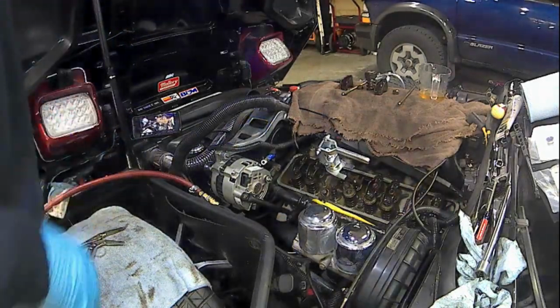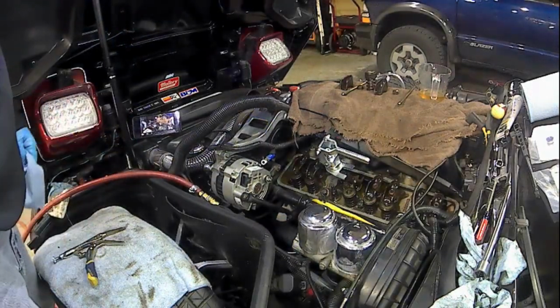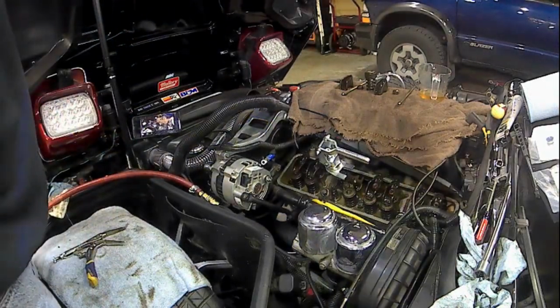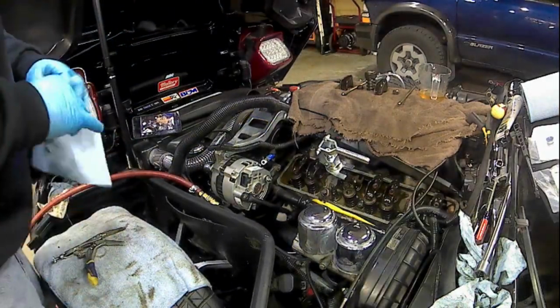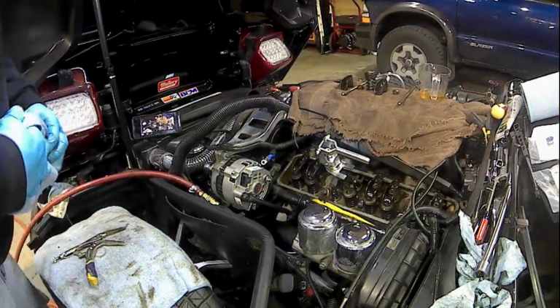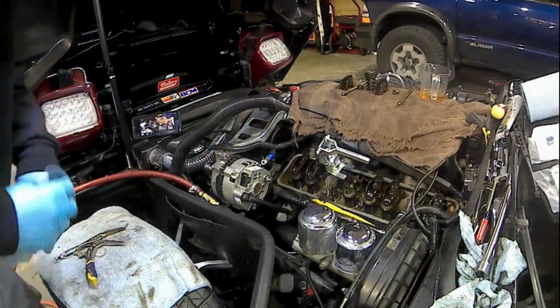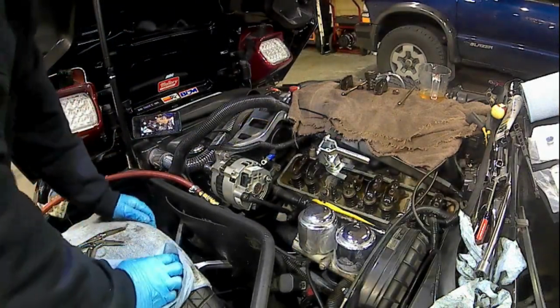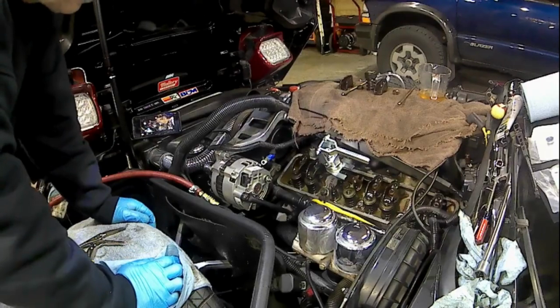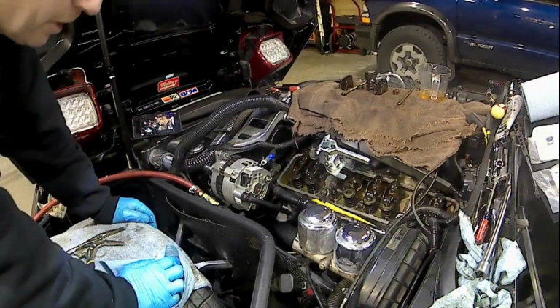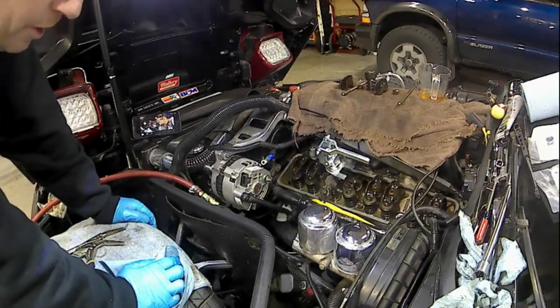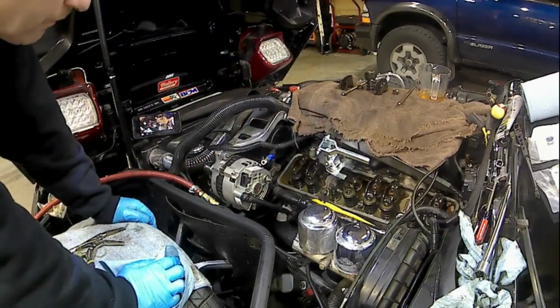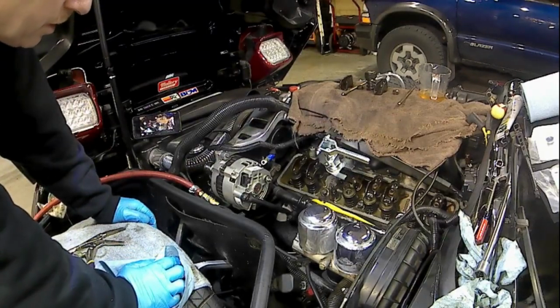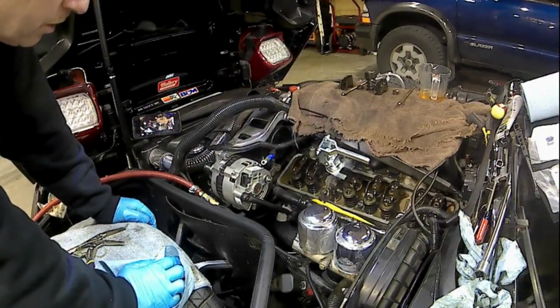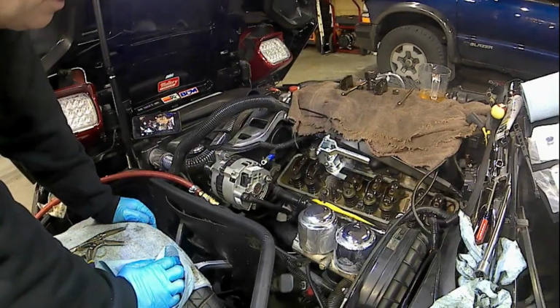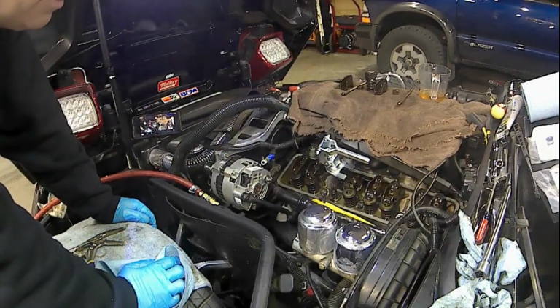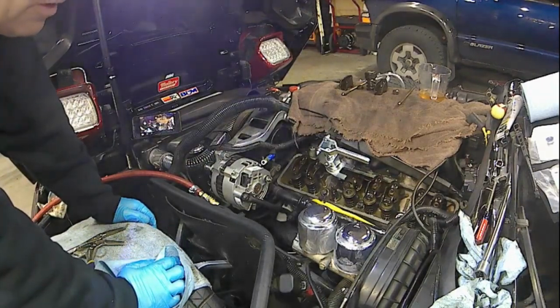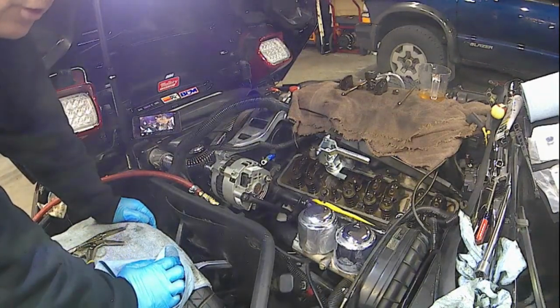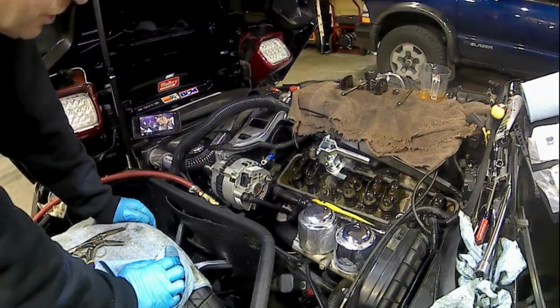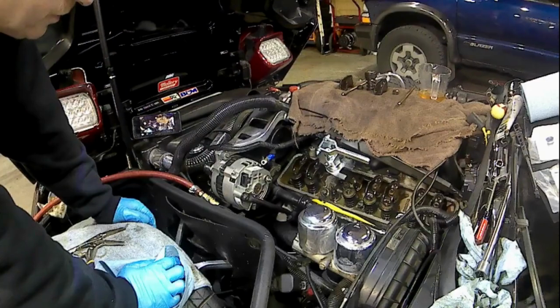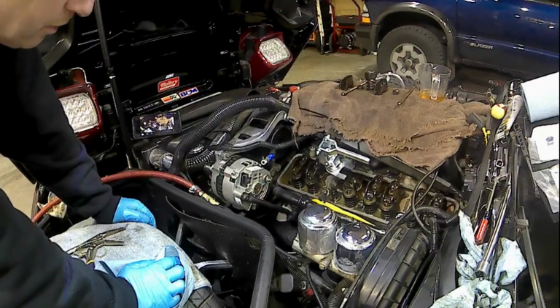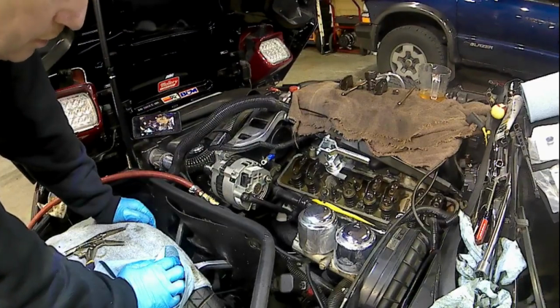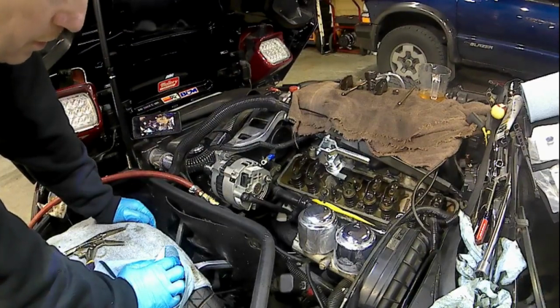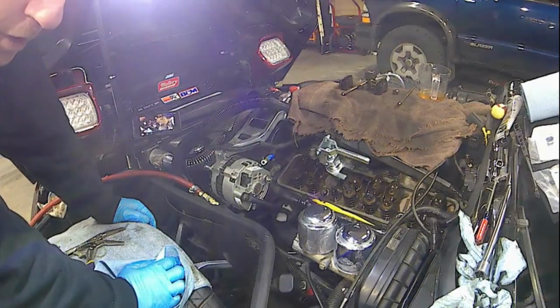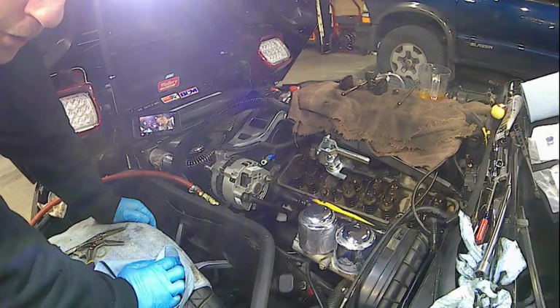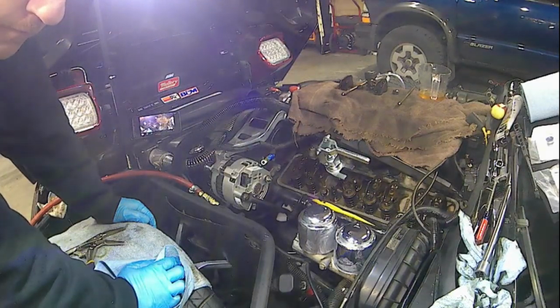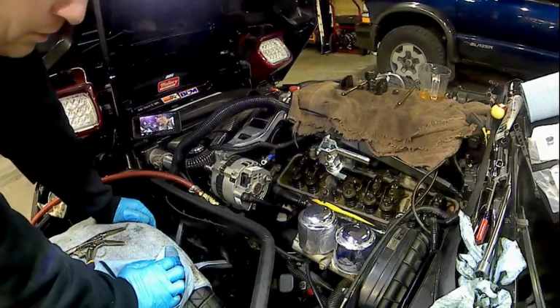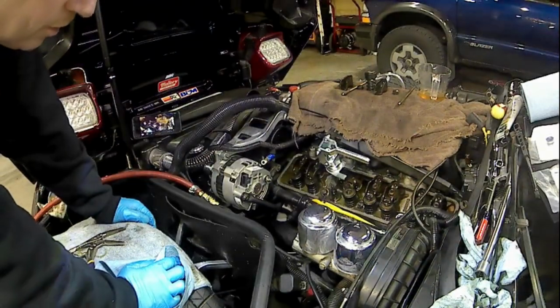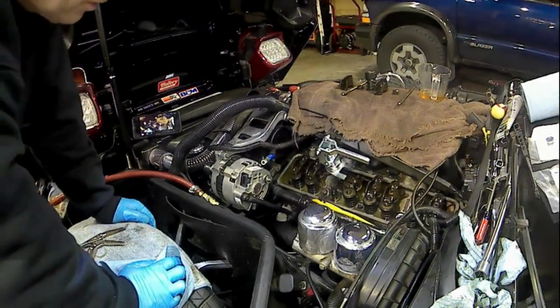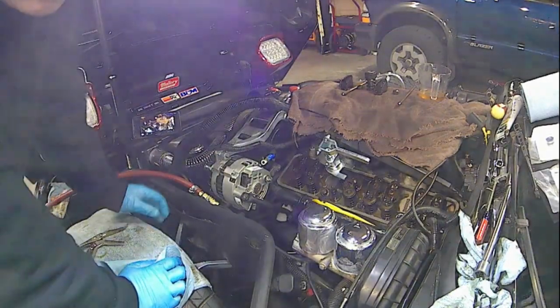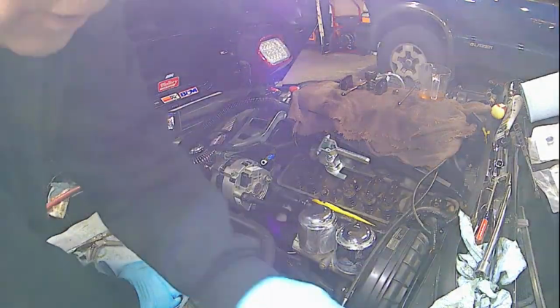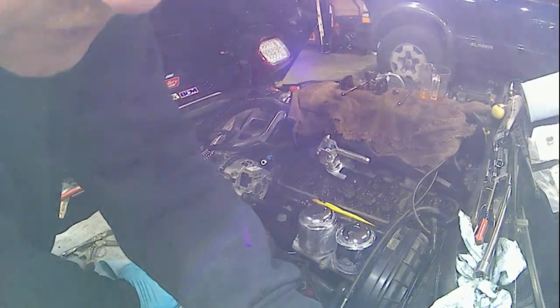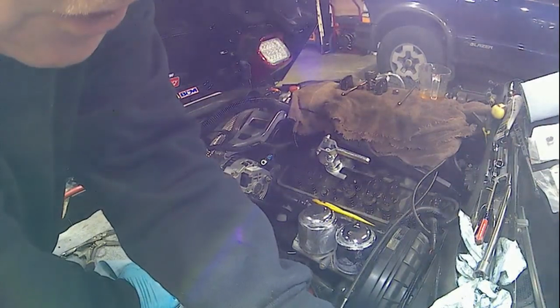Alright guys, I'll go ahead and show you on the 89 Corvette again, changing out the intake bottle stem seal.